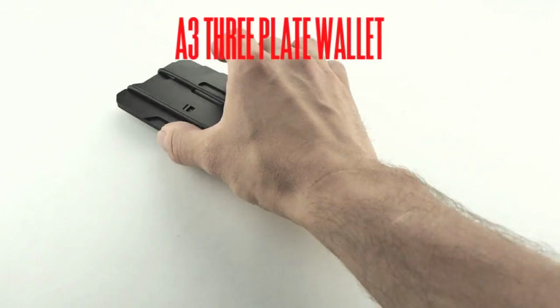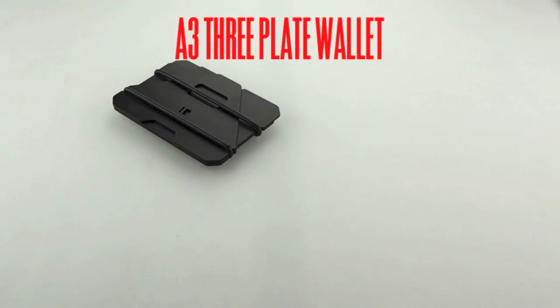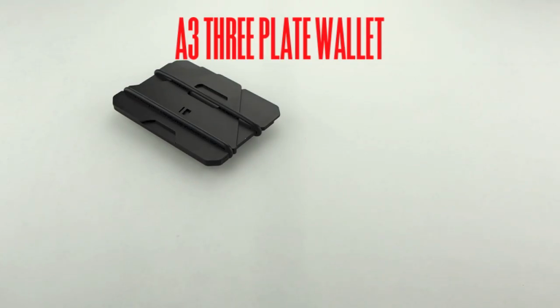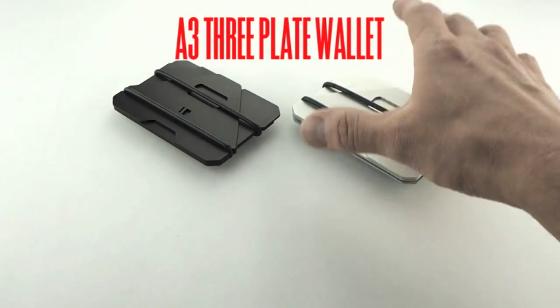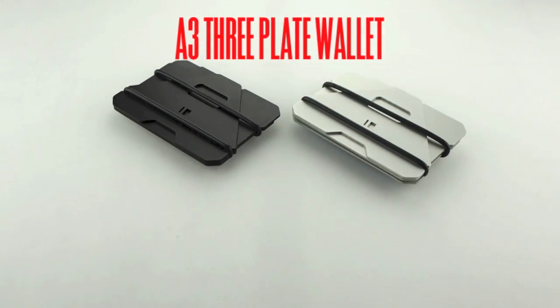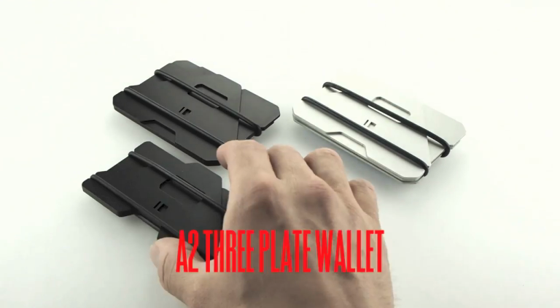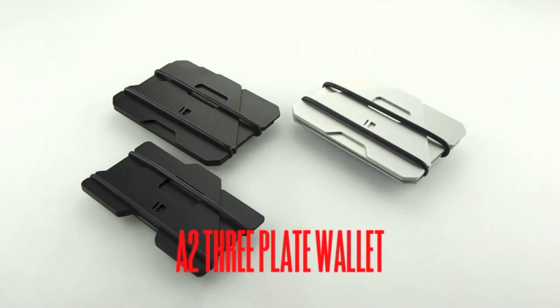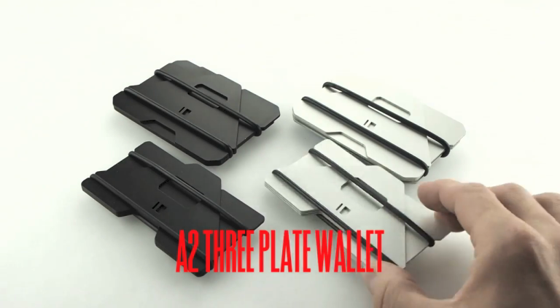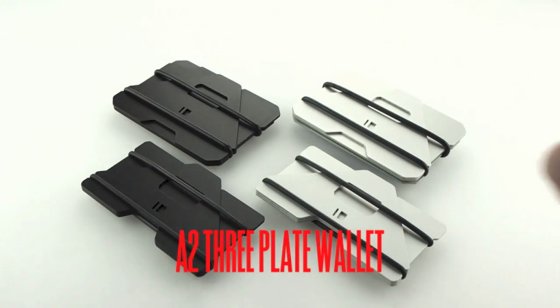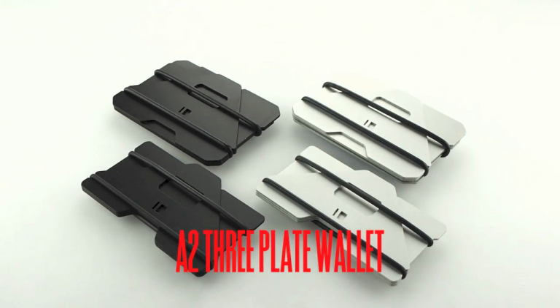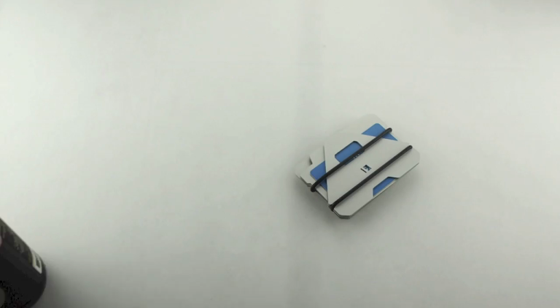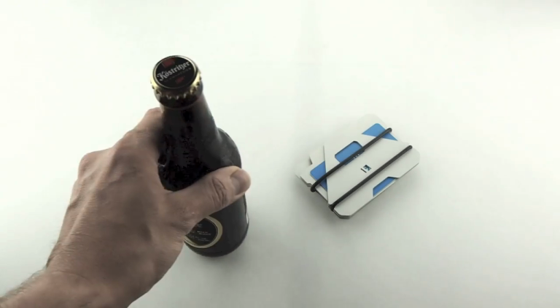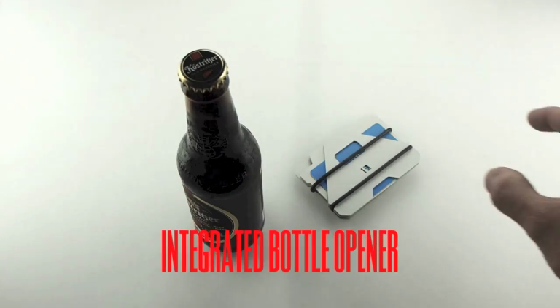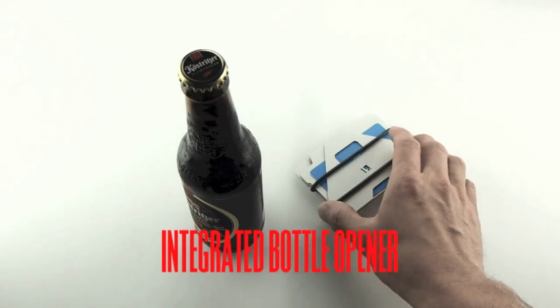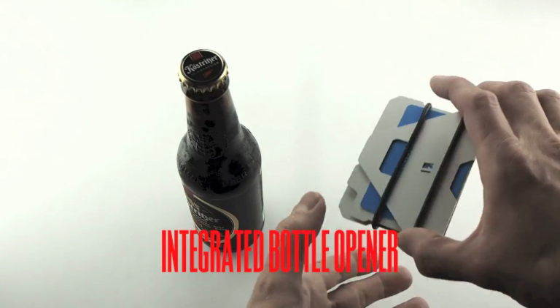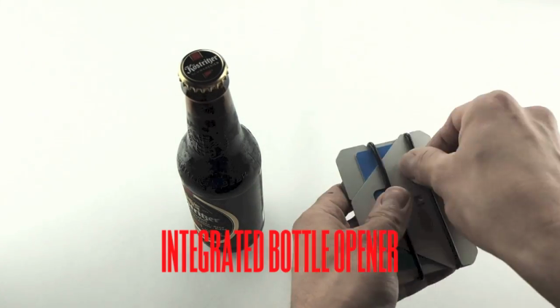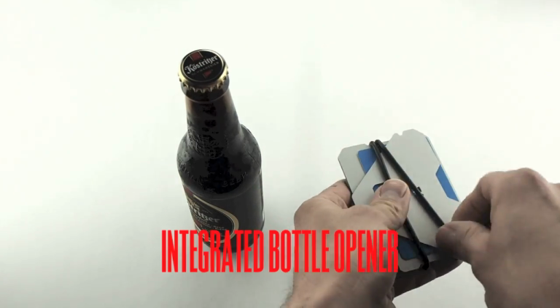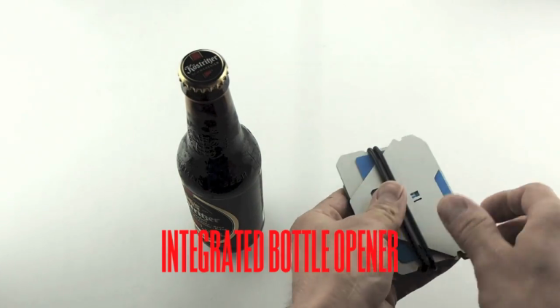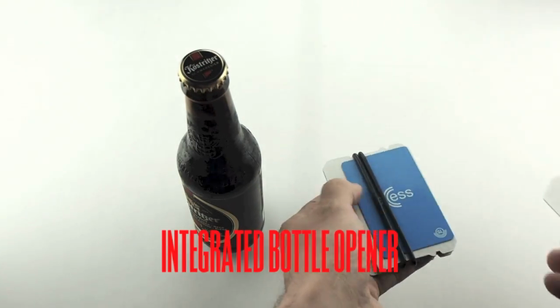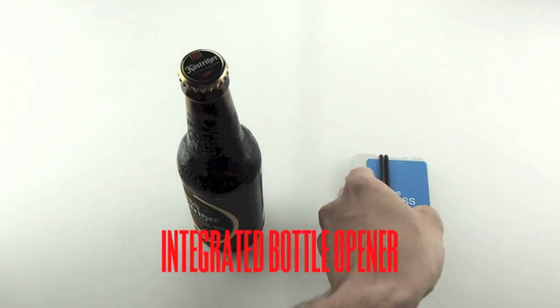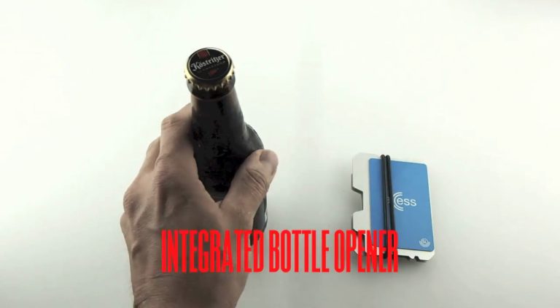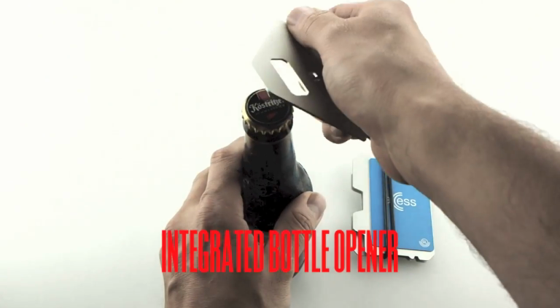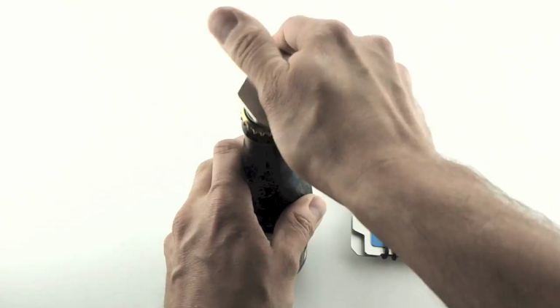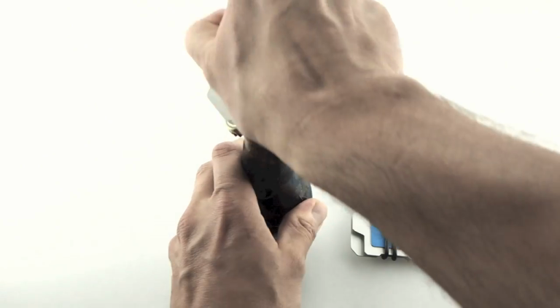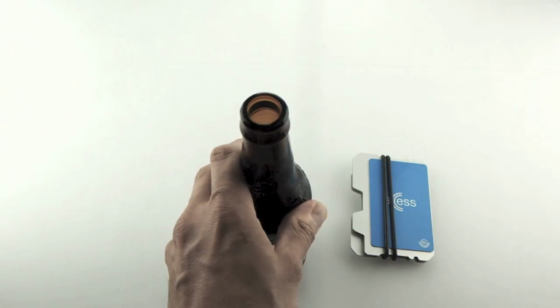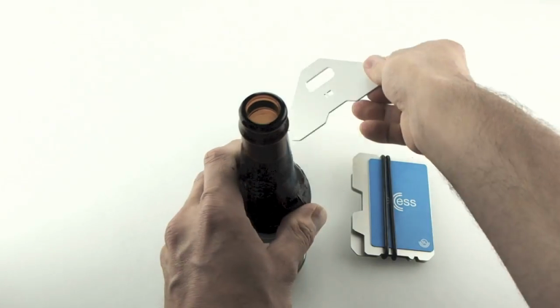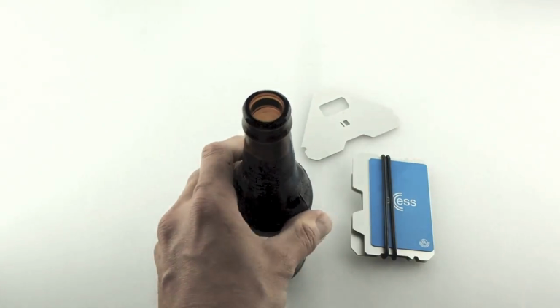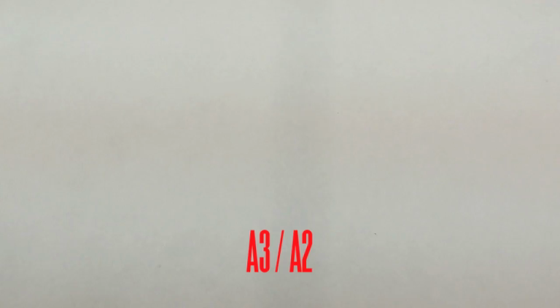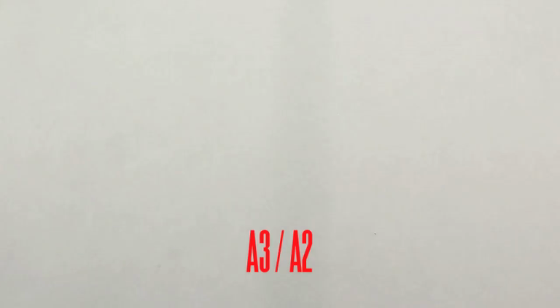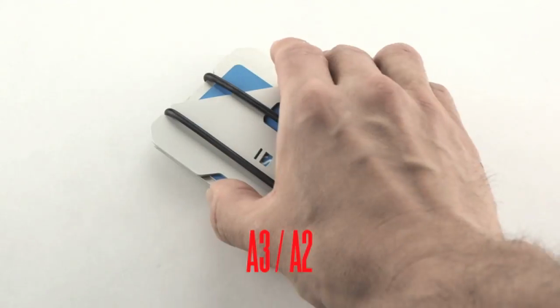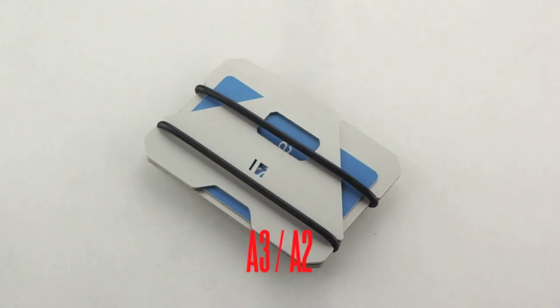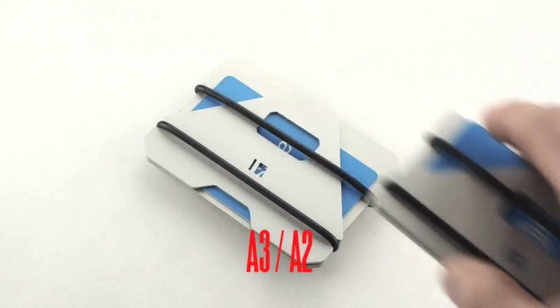The Obstructures aluminum plate wallets are a simple and economical option for those who want the durability of aluminum combined with ease of use and a performance driven aesthetic. The aluminum plates provide multiple options to organize cards and cash.